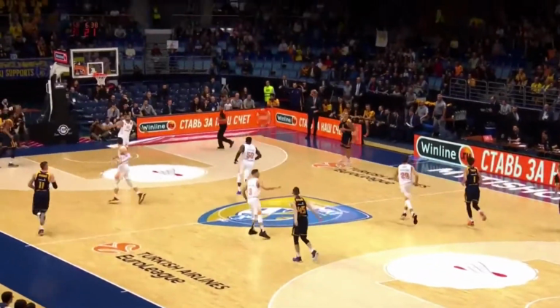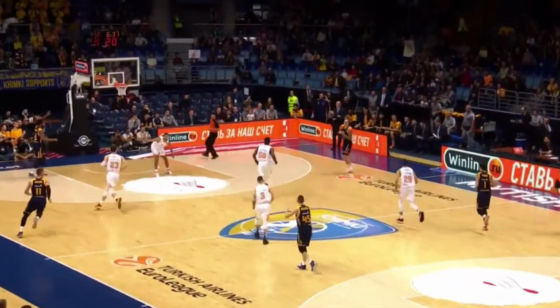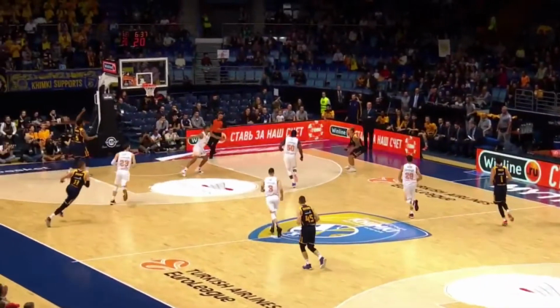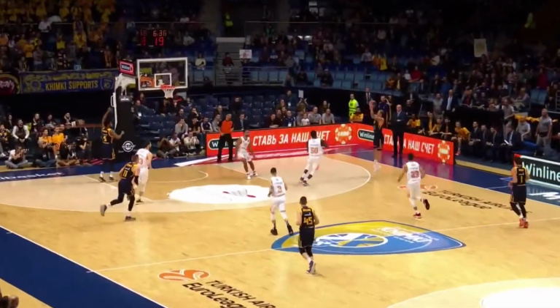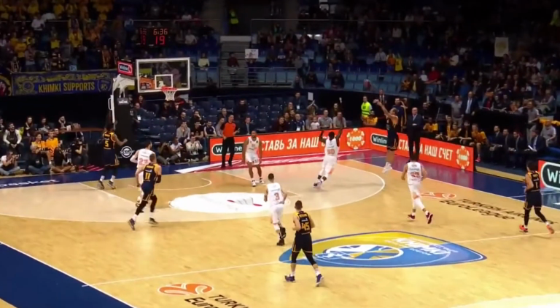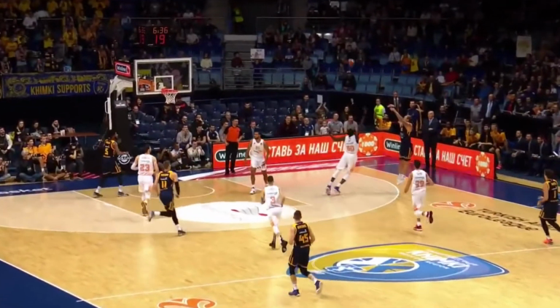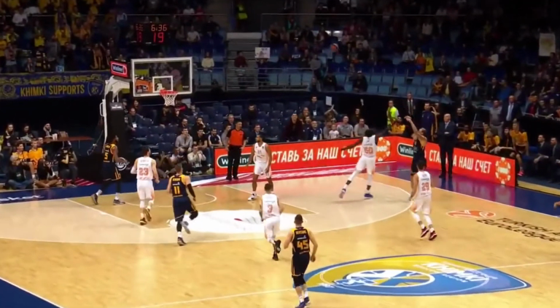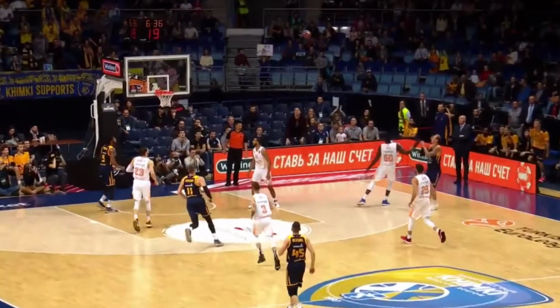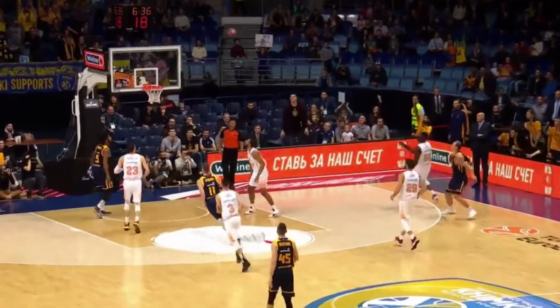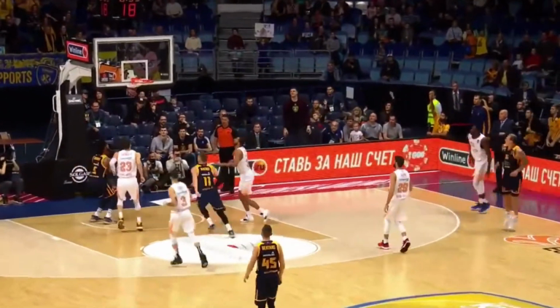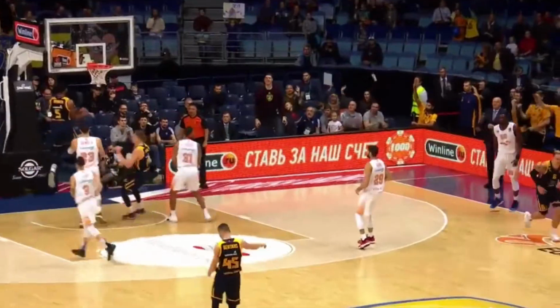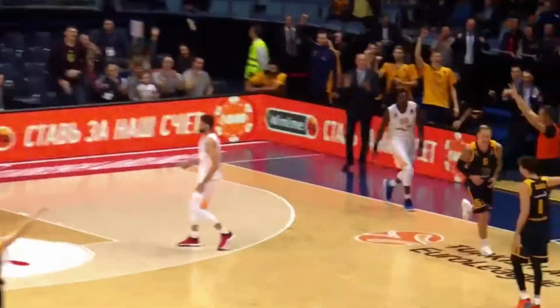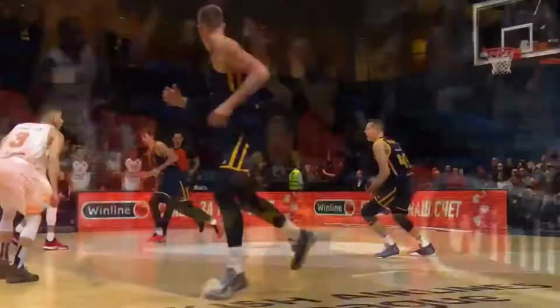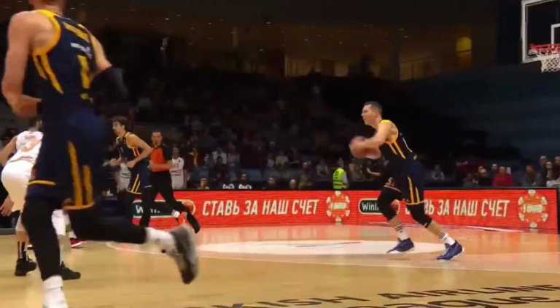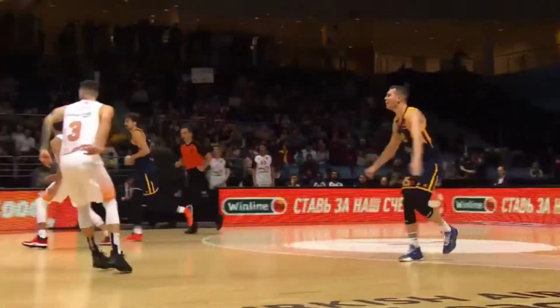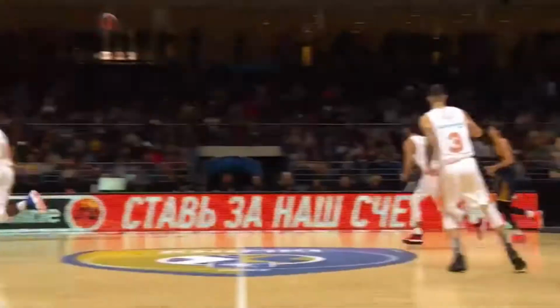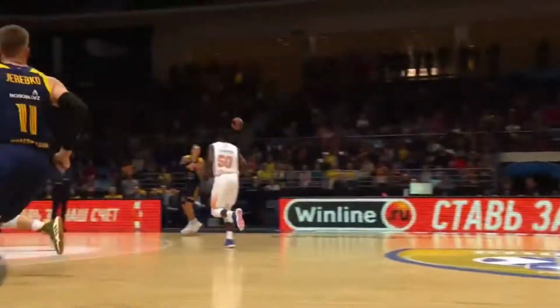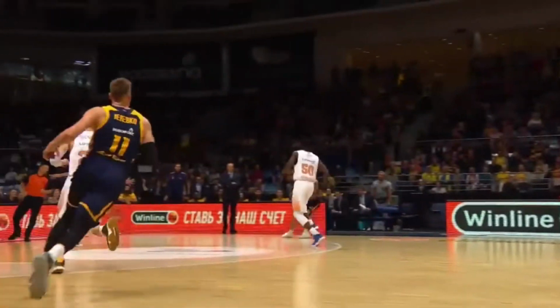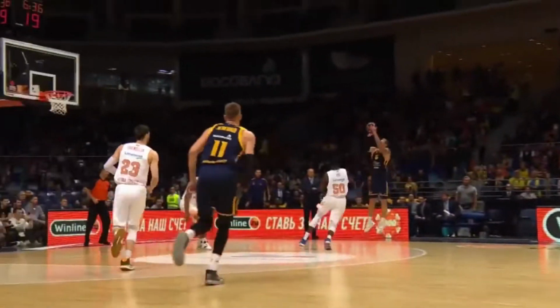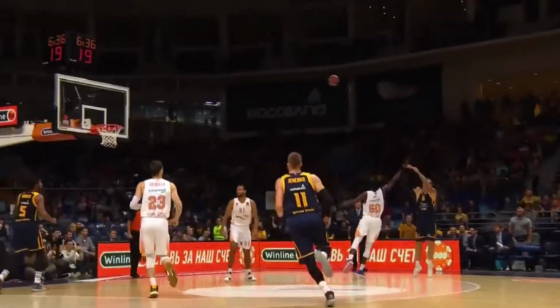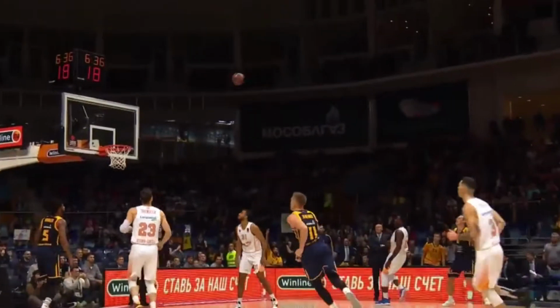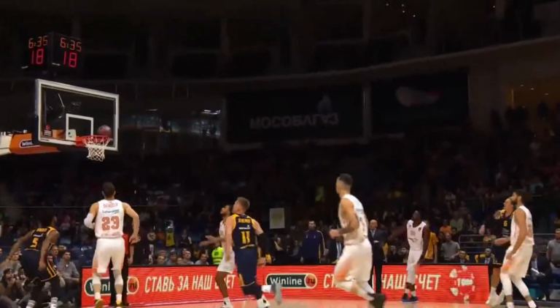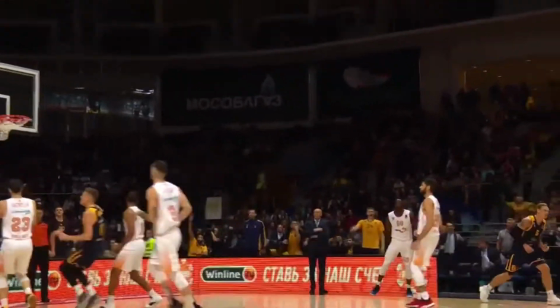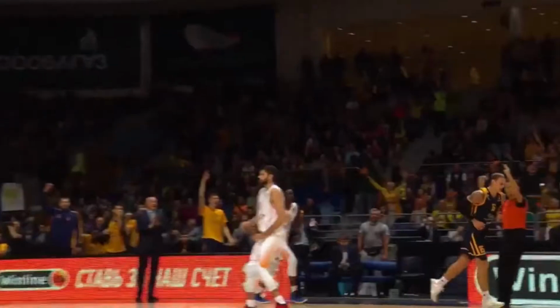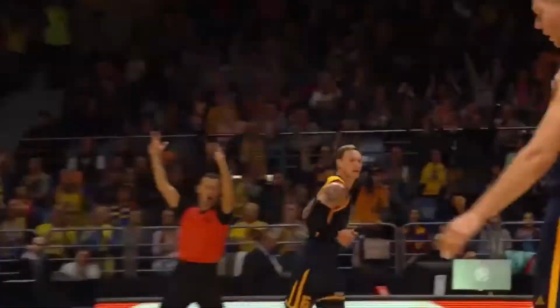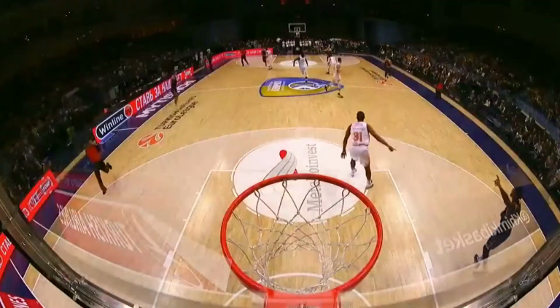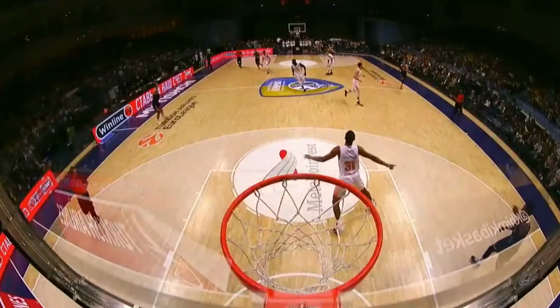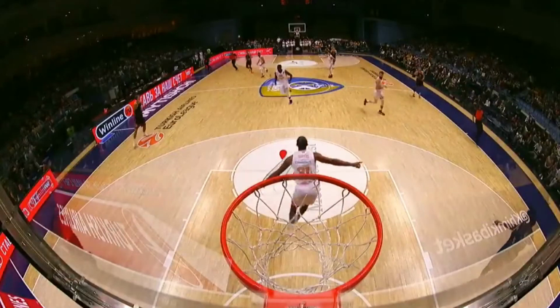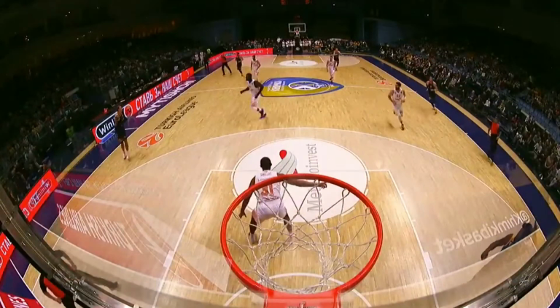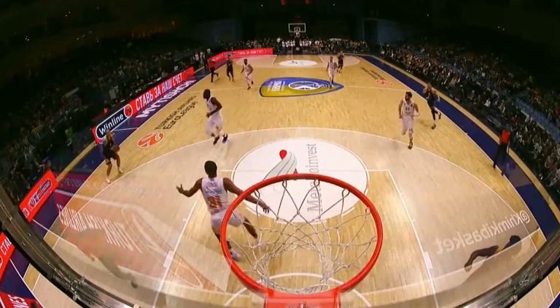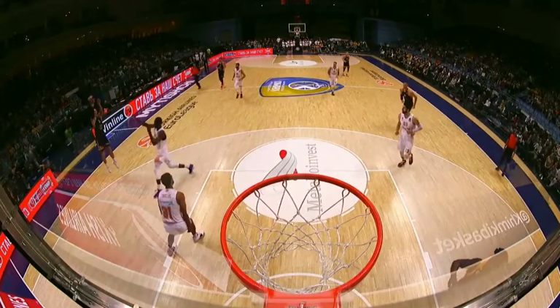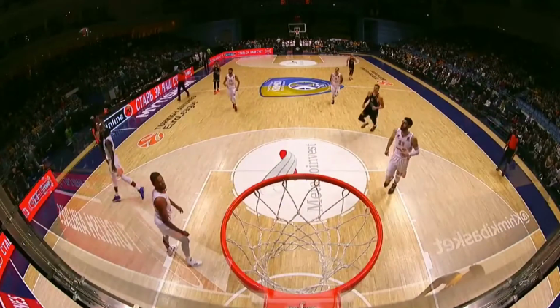It is a 9-0 run that CSKA Moscow Region have put together to take this eight-point advantage. Timeout on the floor. CSKA Moscow Region leading 11-3 in the first quarter.